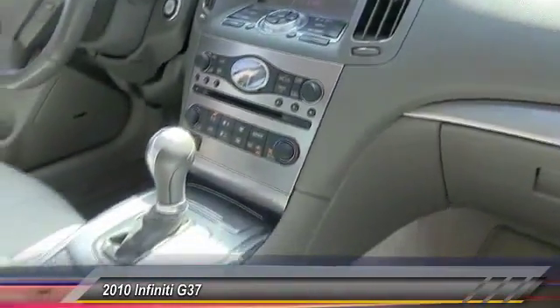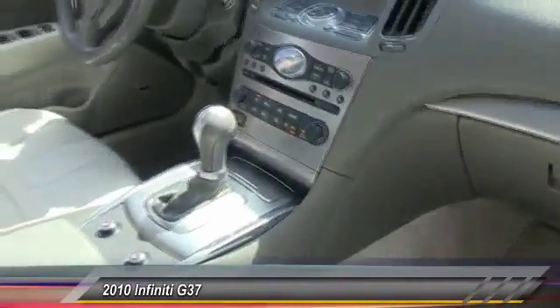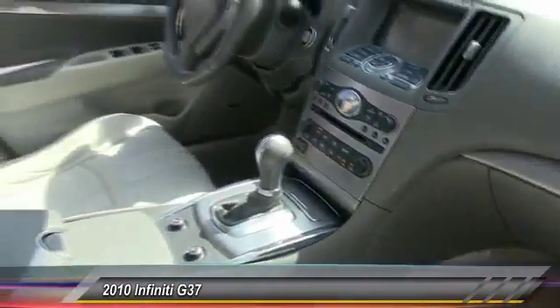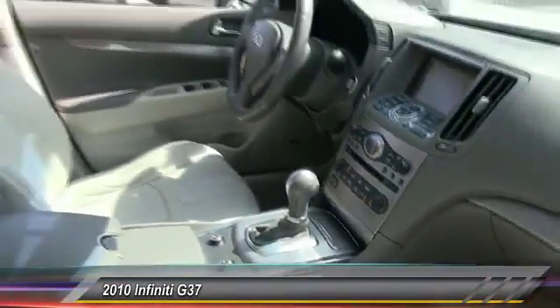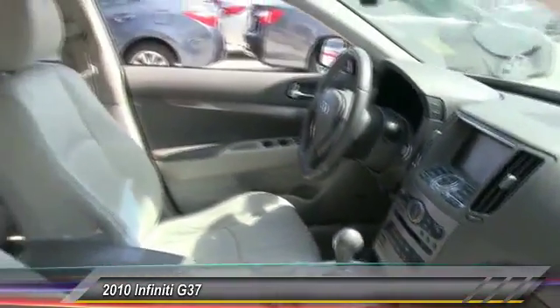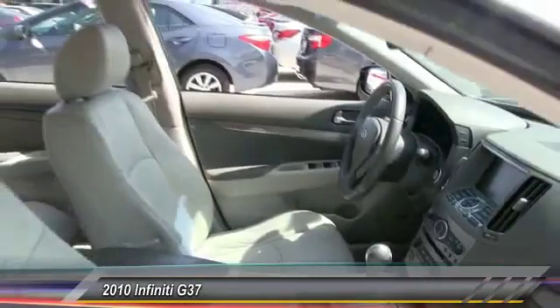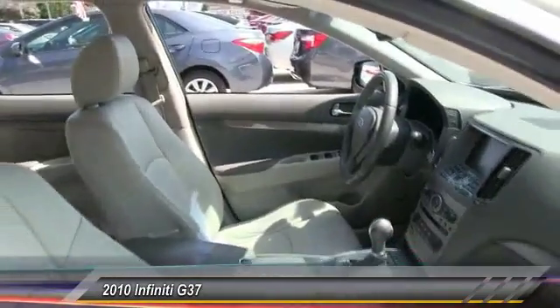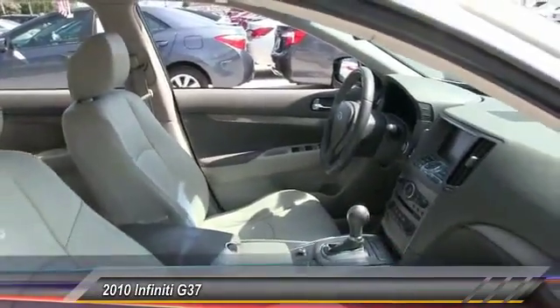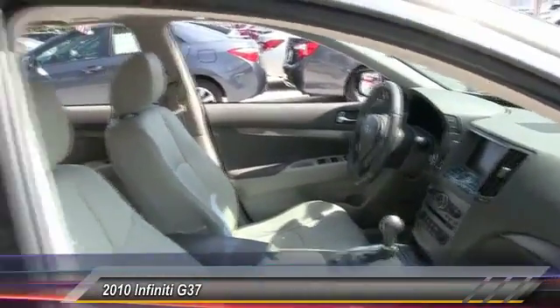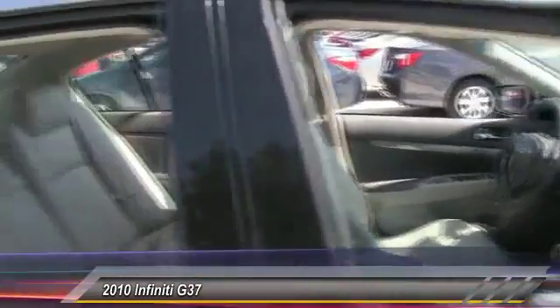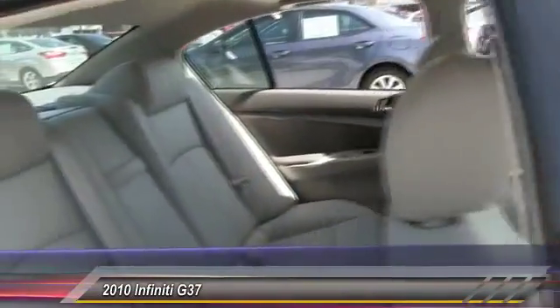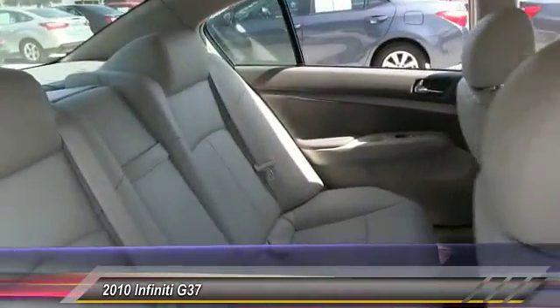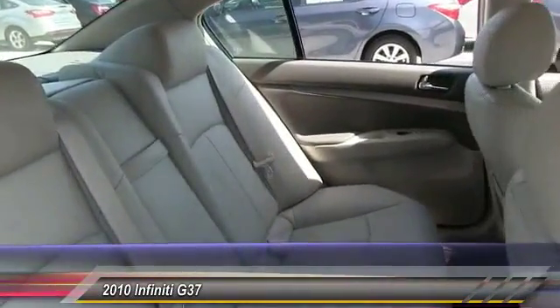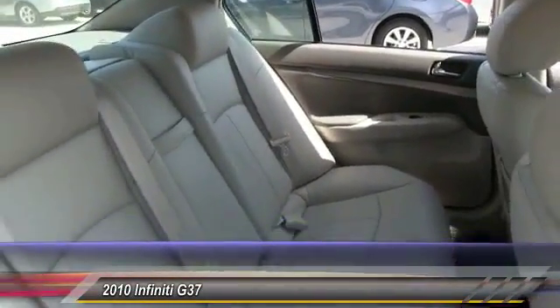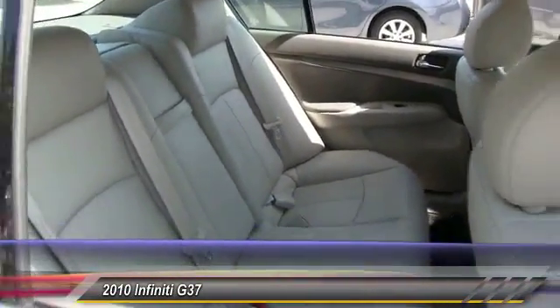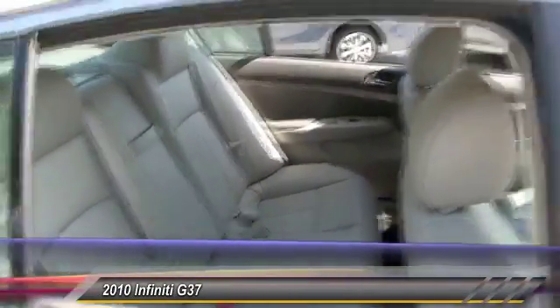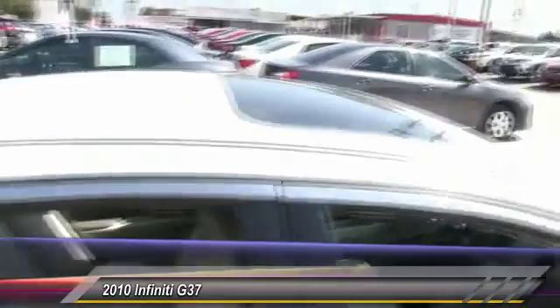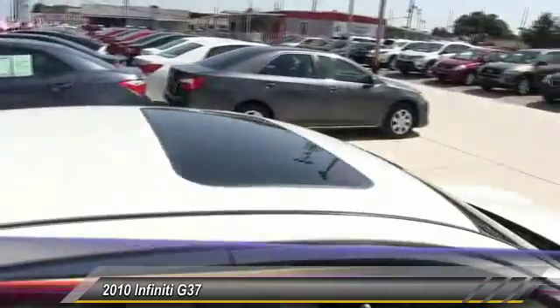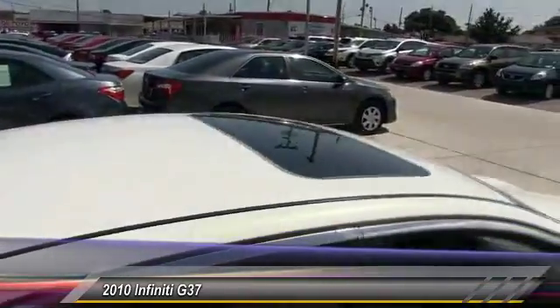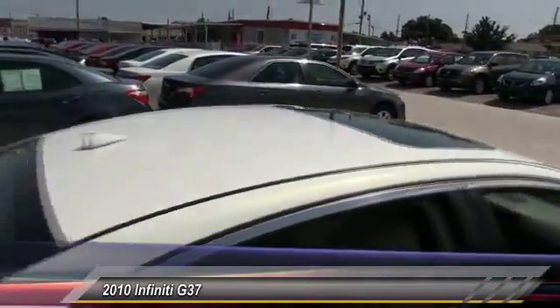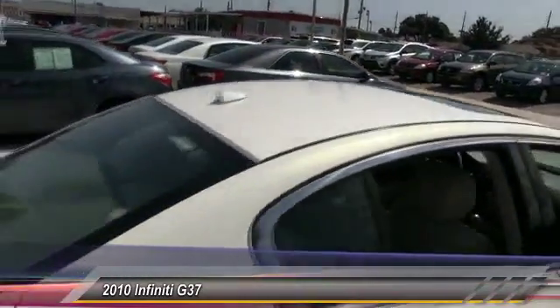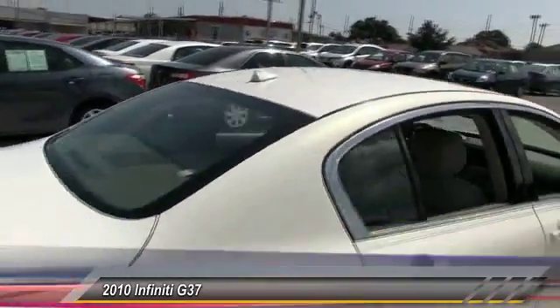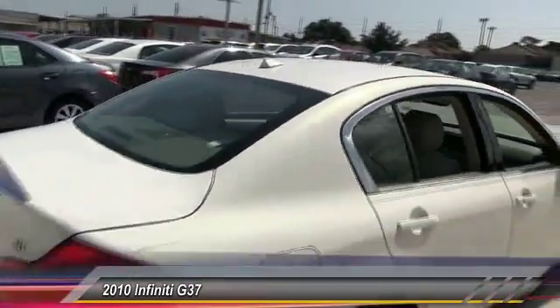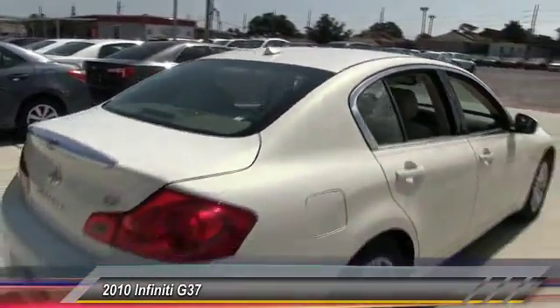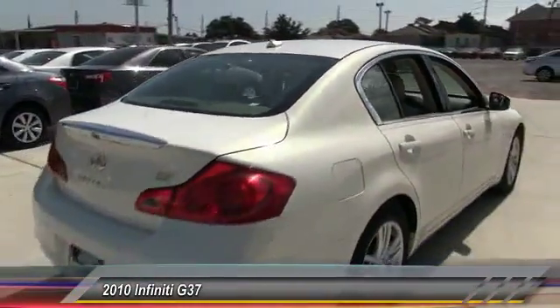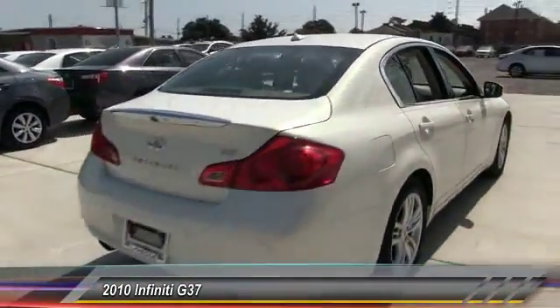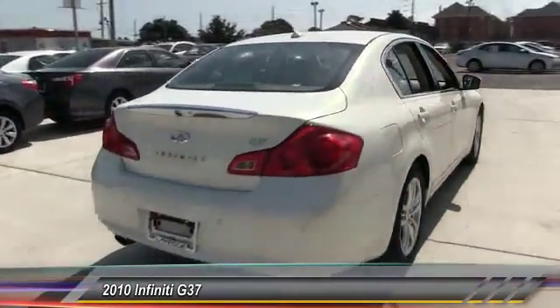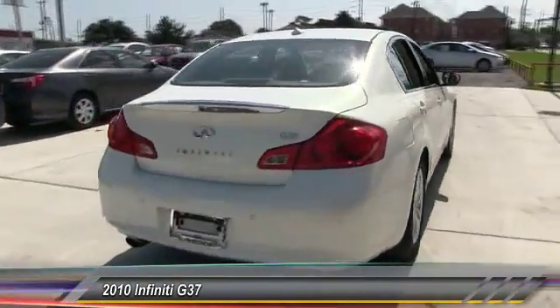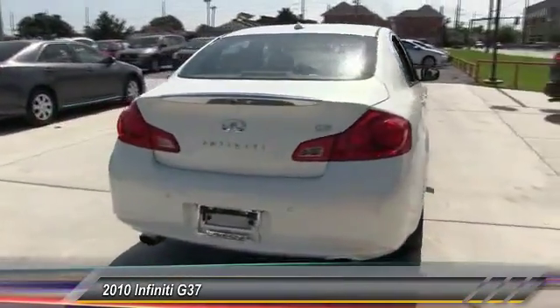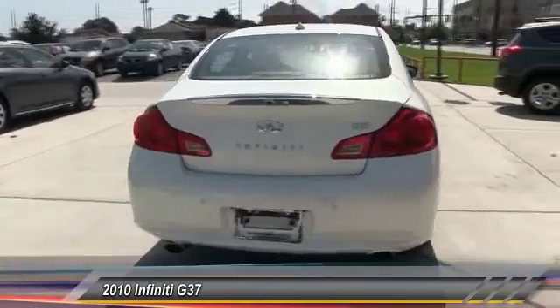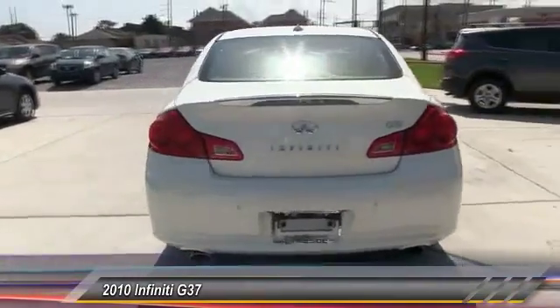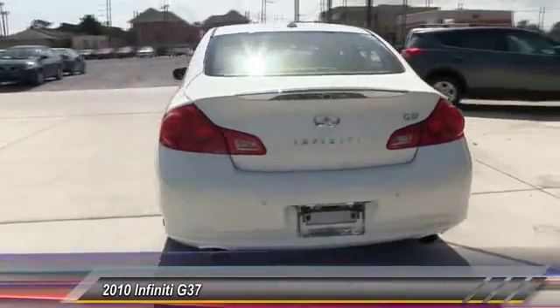Stability control, traction control, anti-lock braking system, keyless entry, power passenger seat, steering wheel audio controls, leather-wrapped steering wheel, power steering, driver airbag, adjustable steering wheel.